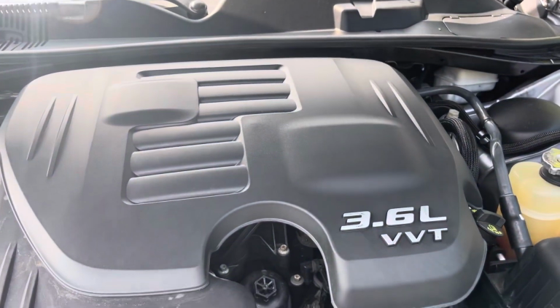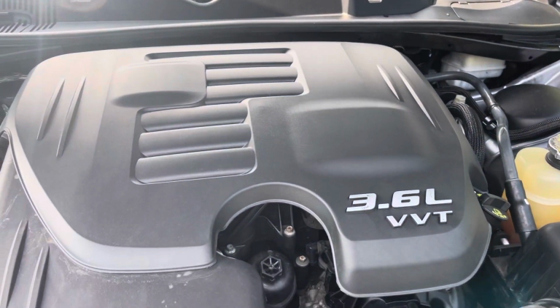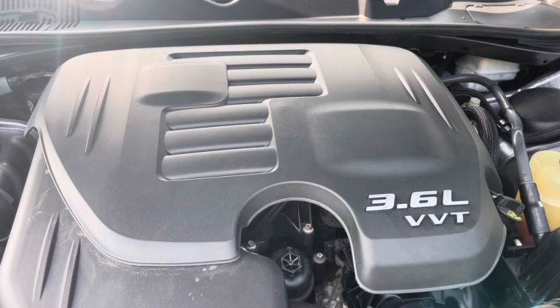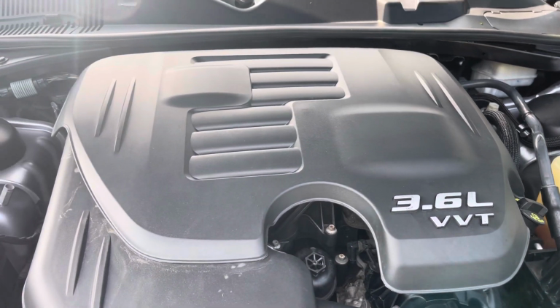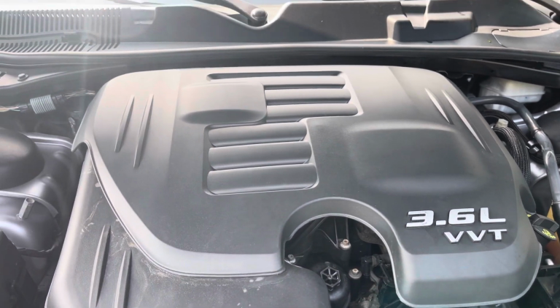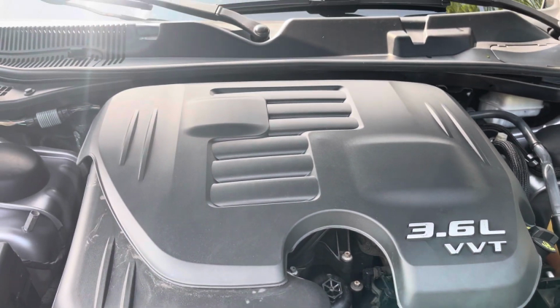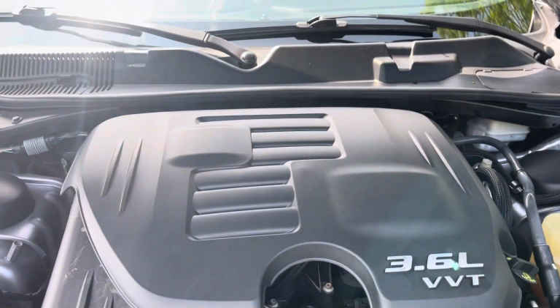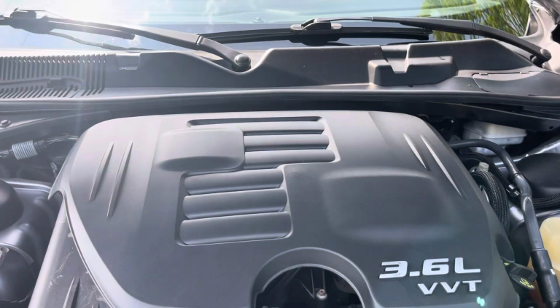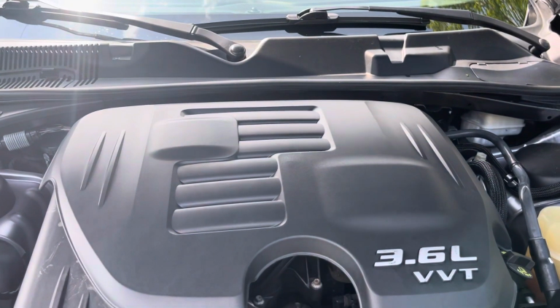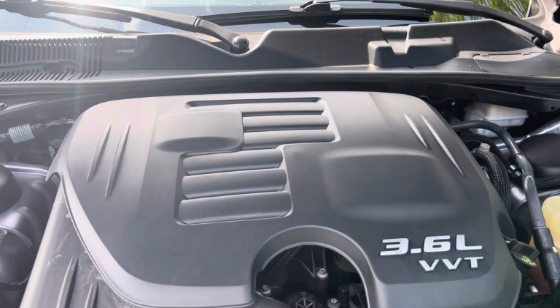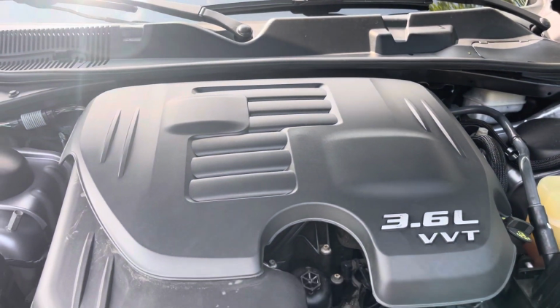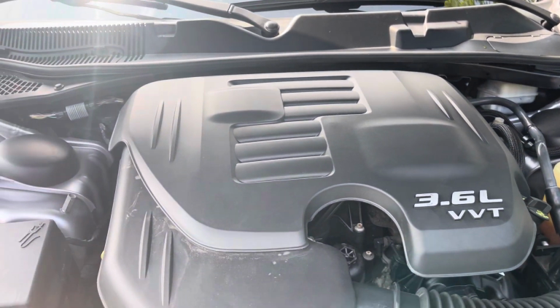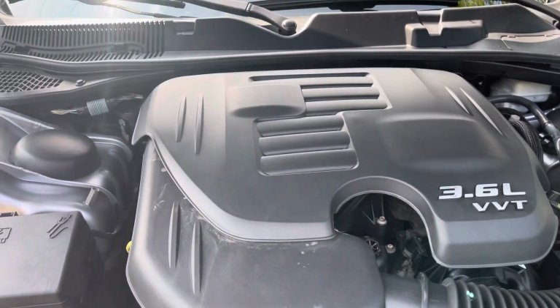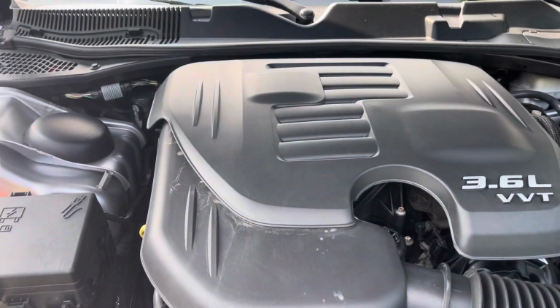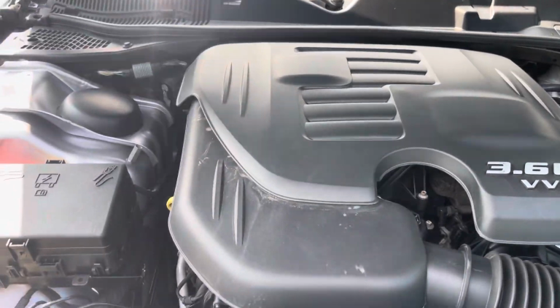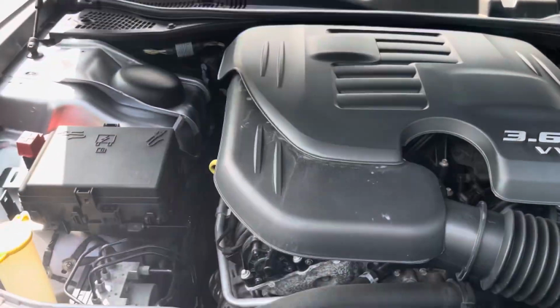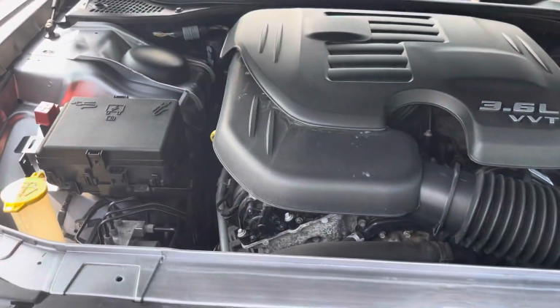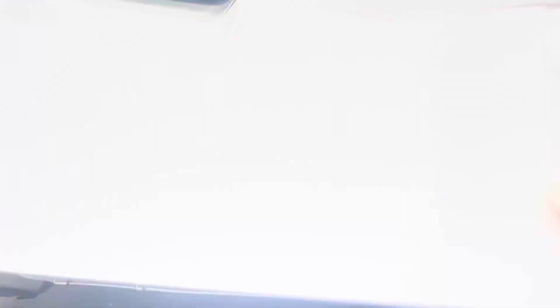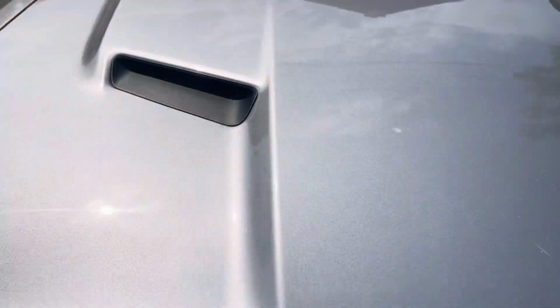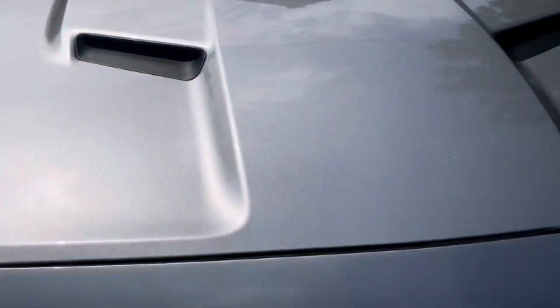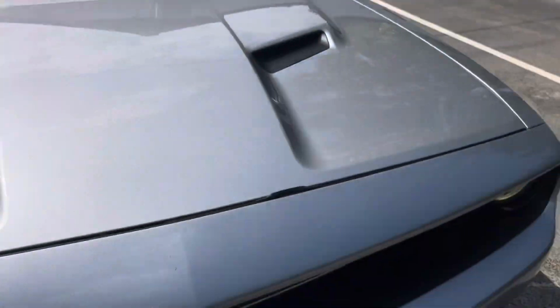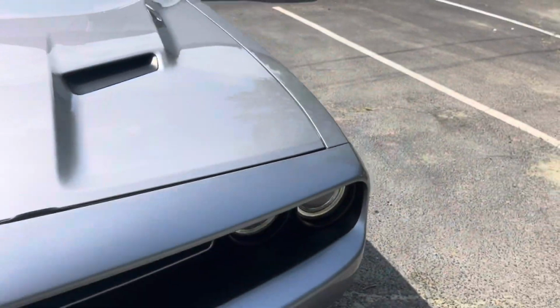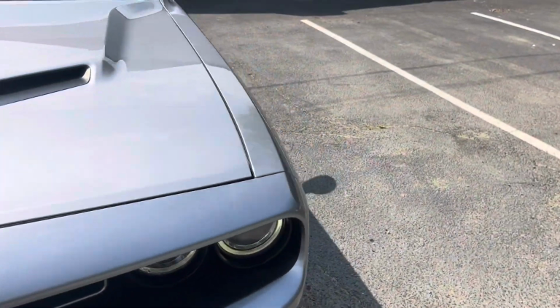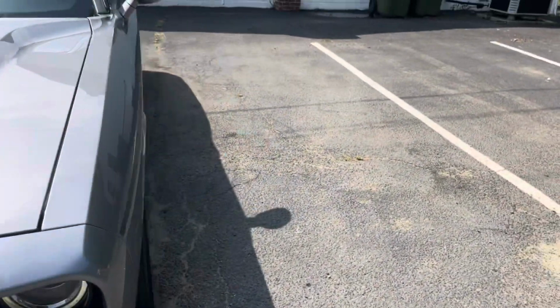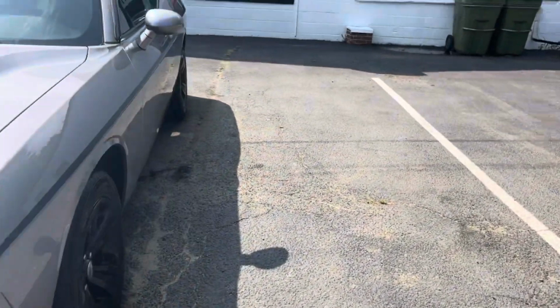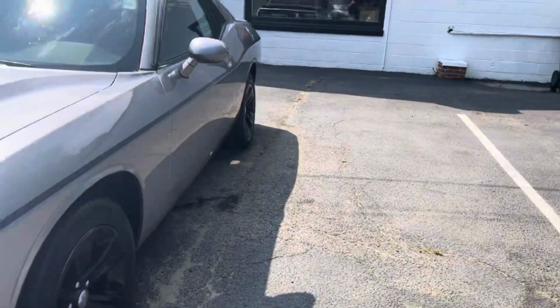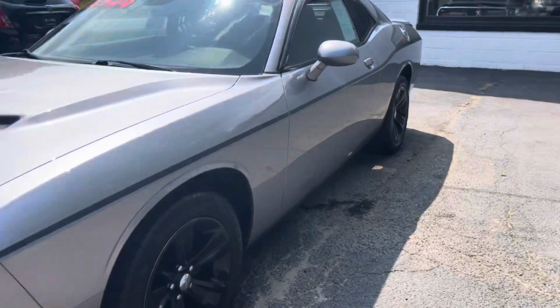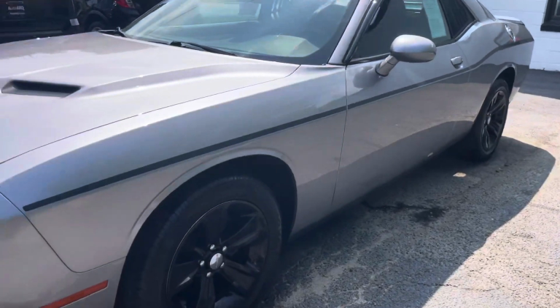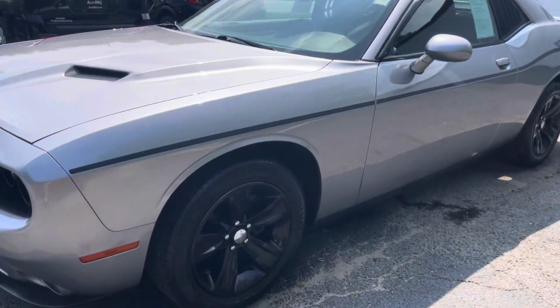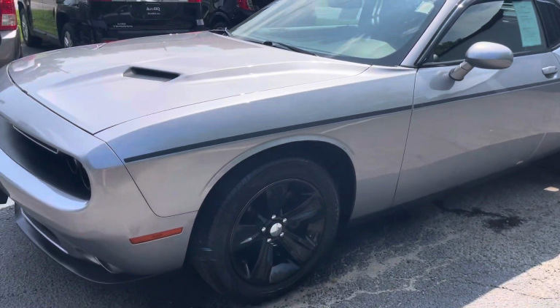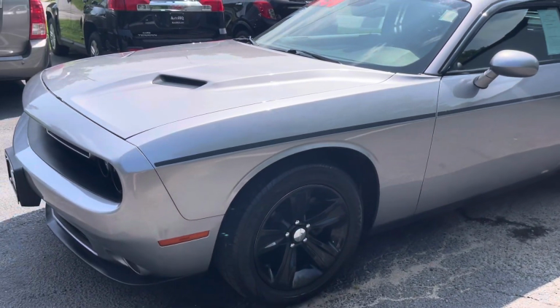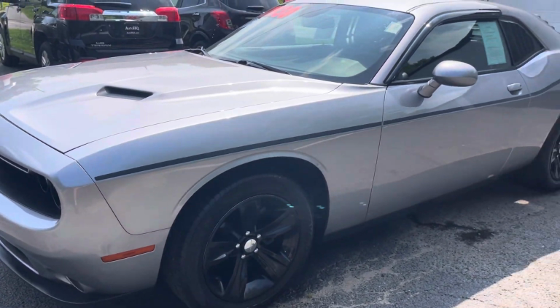The 3.6 engine is going to save you a little bit of gas, but guys, don't let the 3.6 engine fool you — this thing will get up and go. It was kind of surprising to me, actually. It's a quick car, guys.